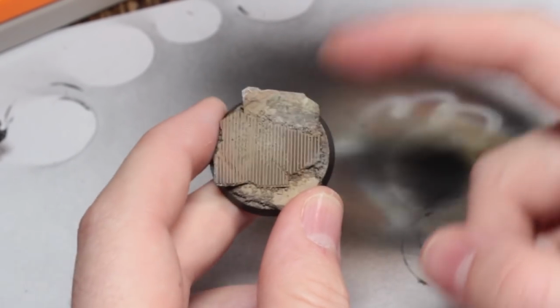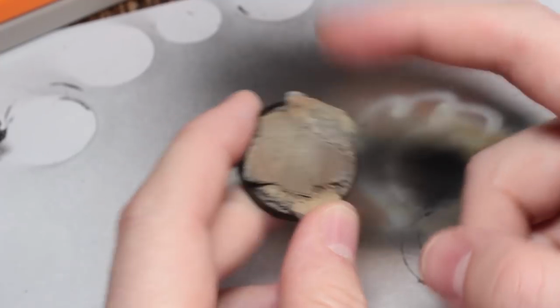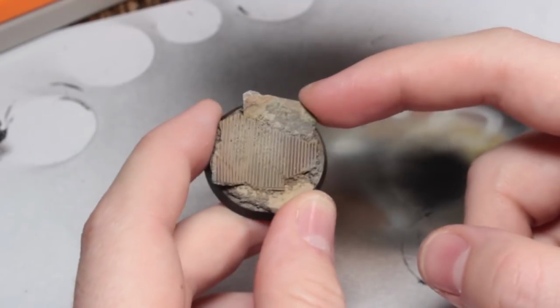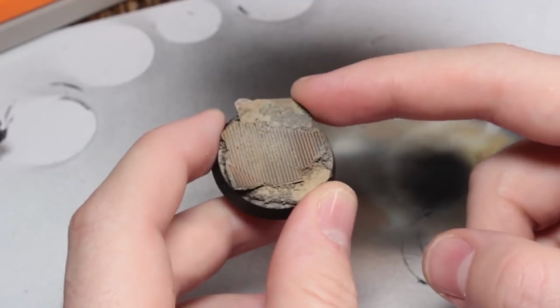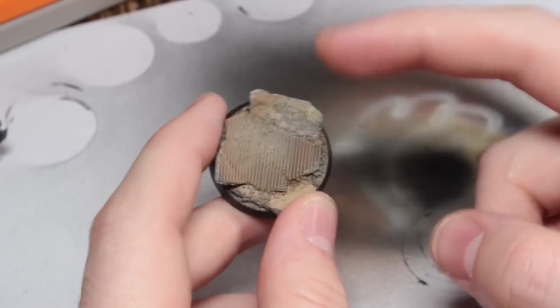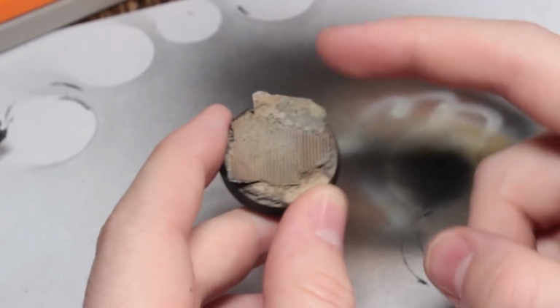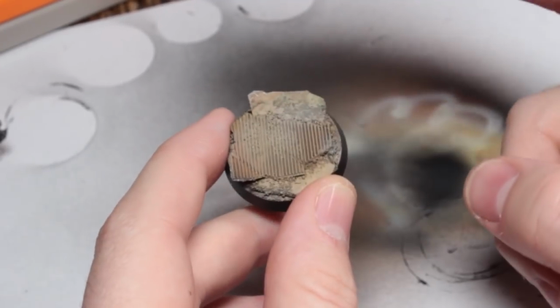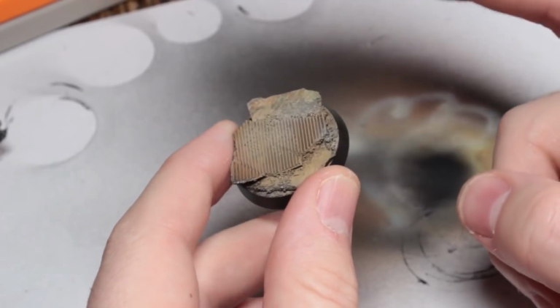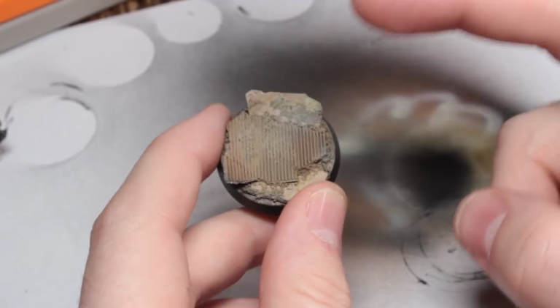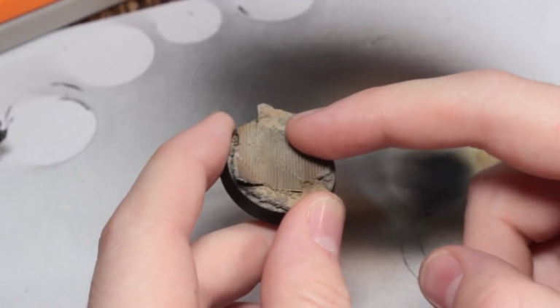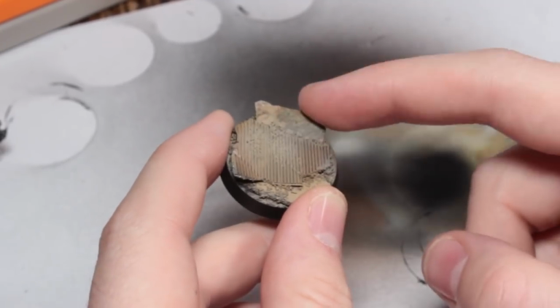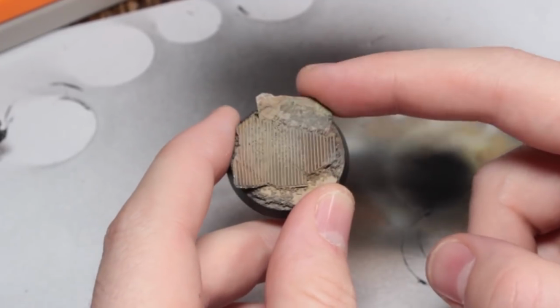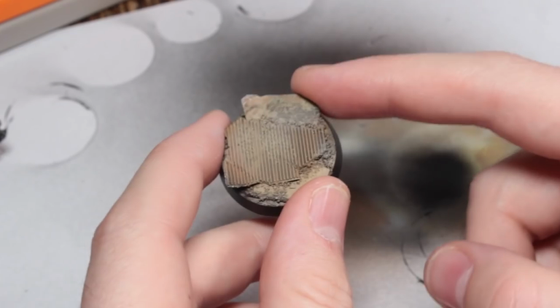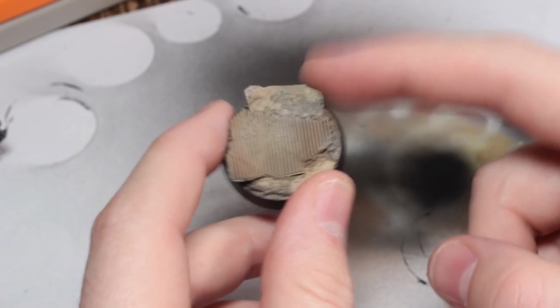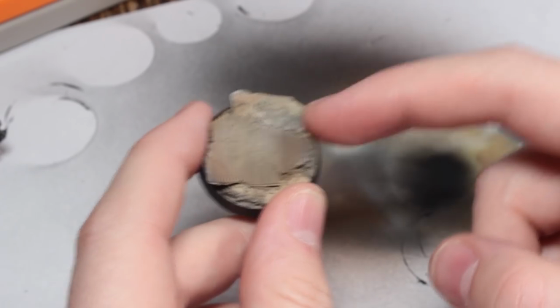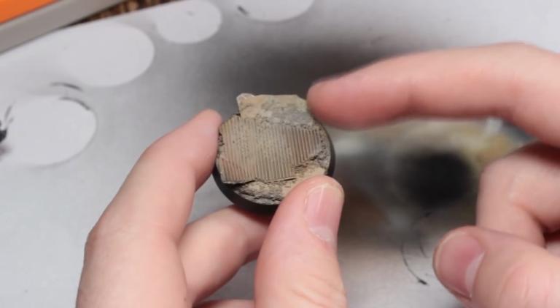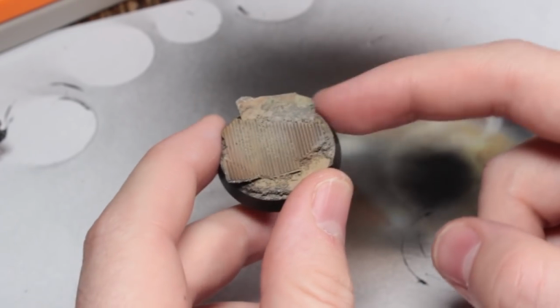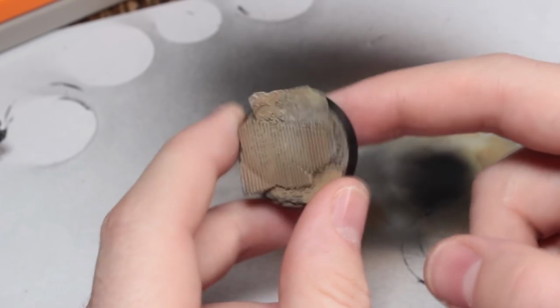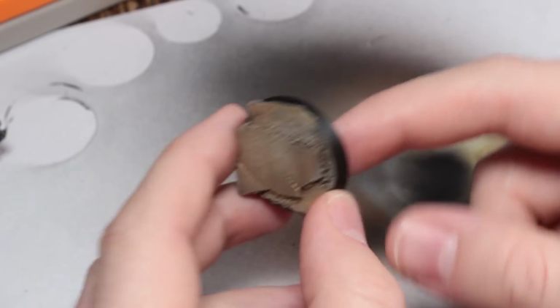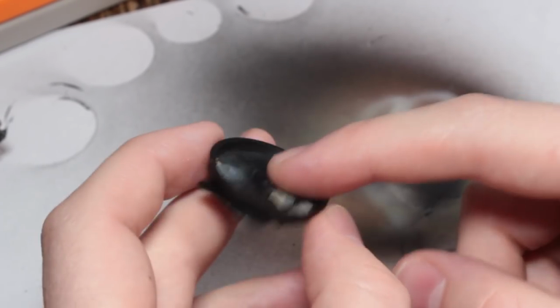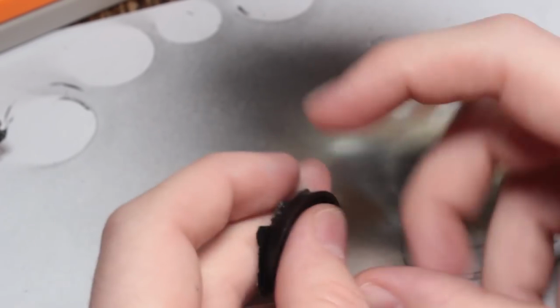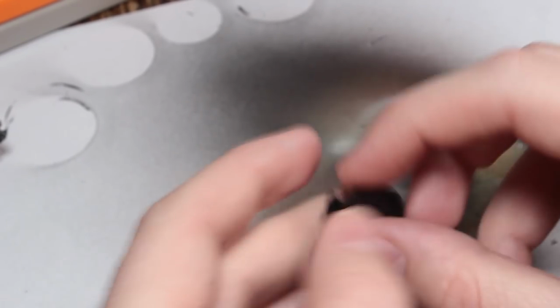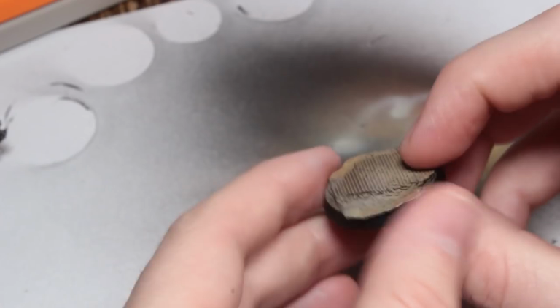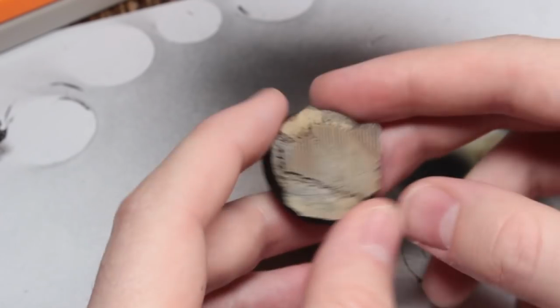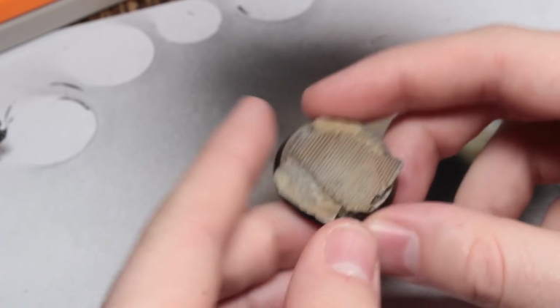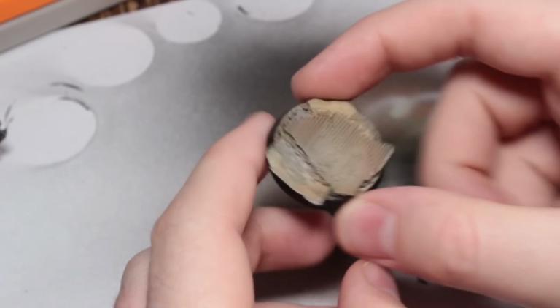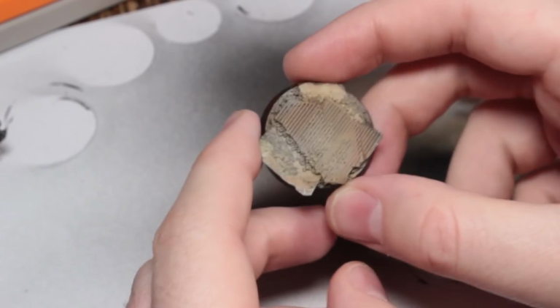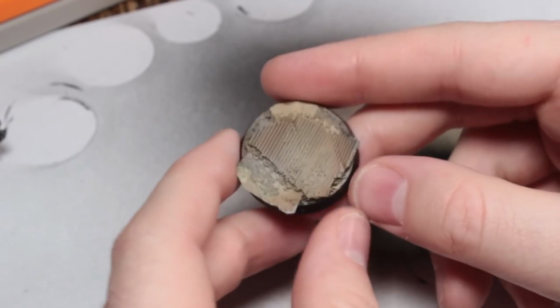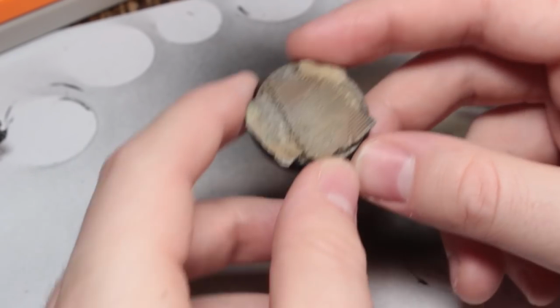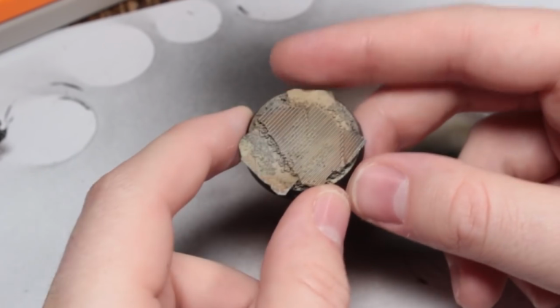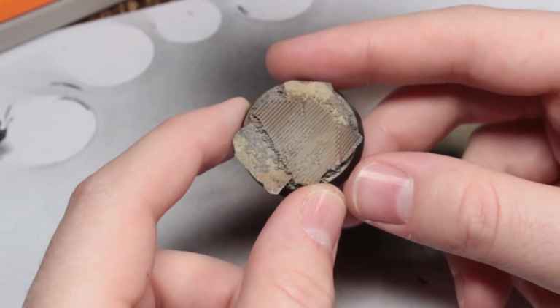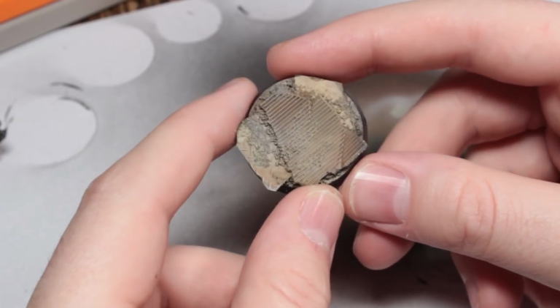There'll just be a timelapse in the Orc Kill Team video of me making all these bases, but the actual tutorial will go in depth — it'll show me shaping all of the Plasticard, applying all the sand, etc., and painting. It'll probably be about a 10 minute video; it shouldn't be much longer than that.